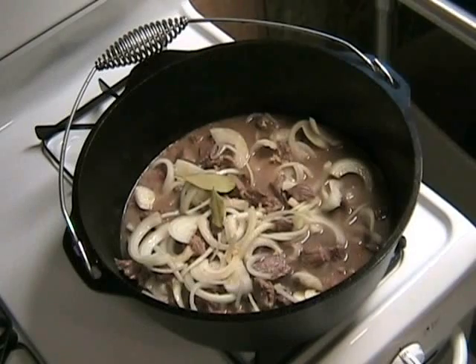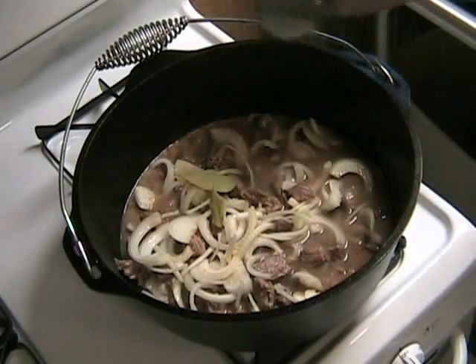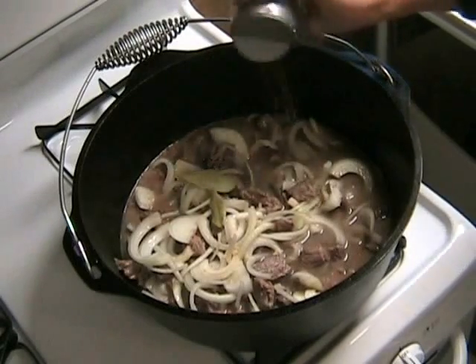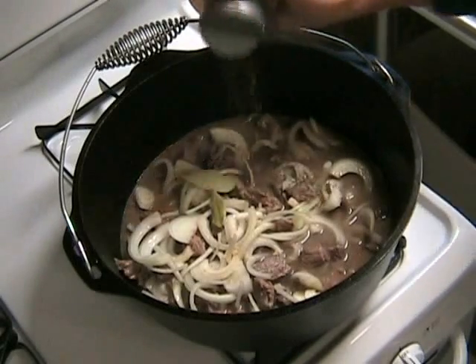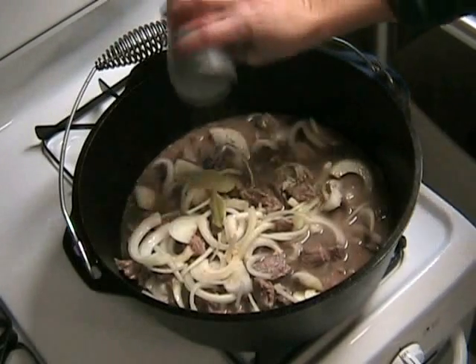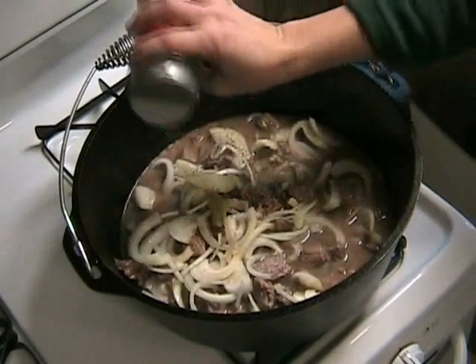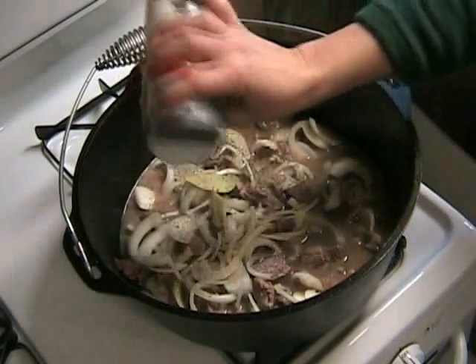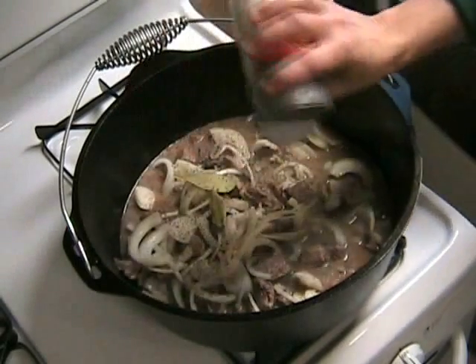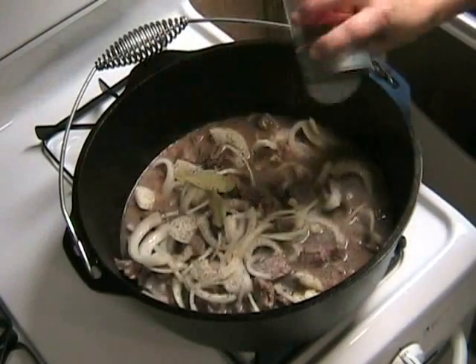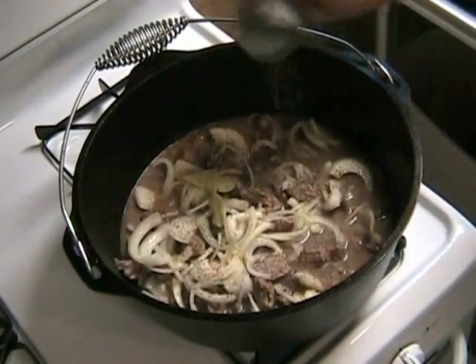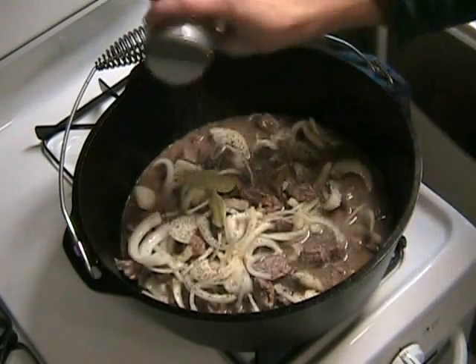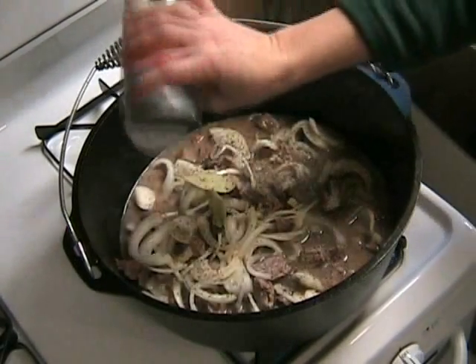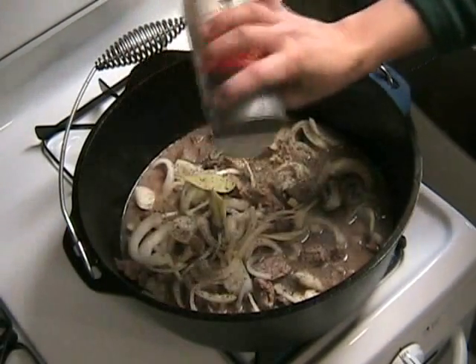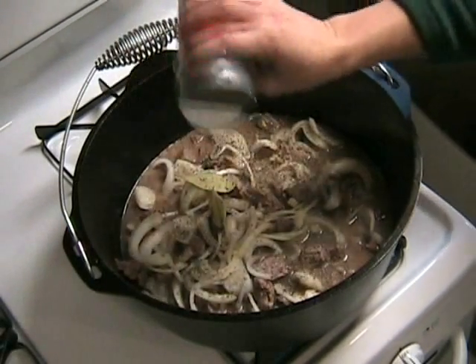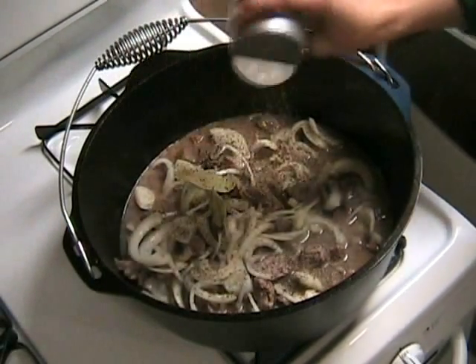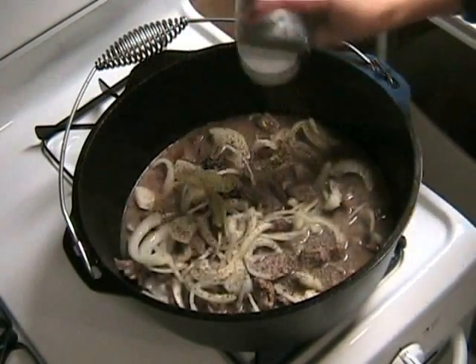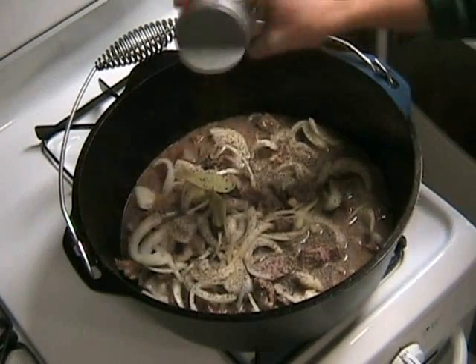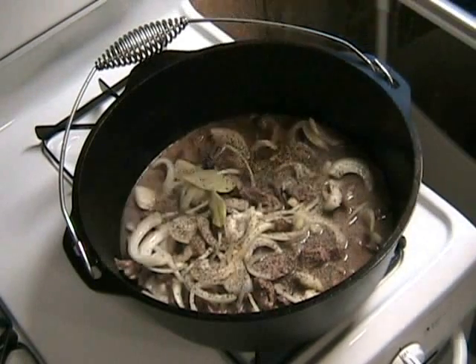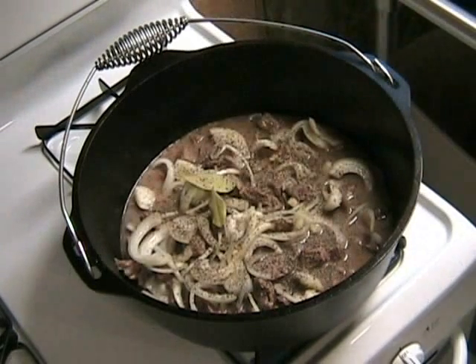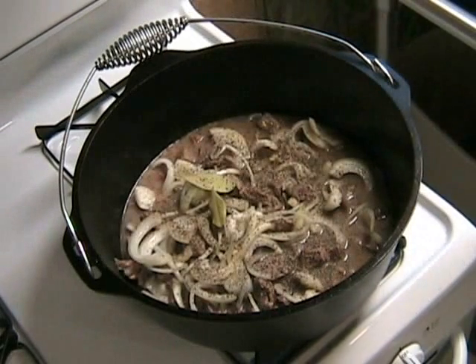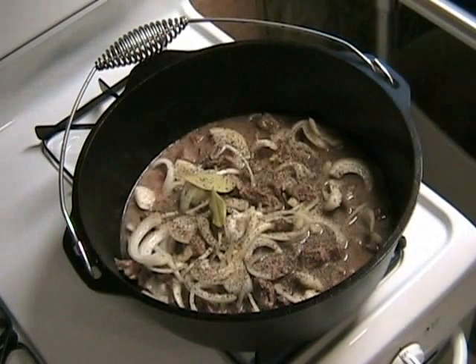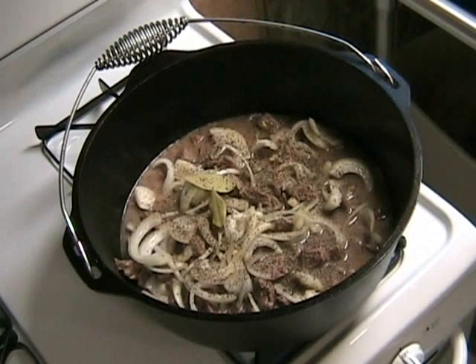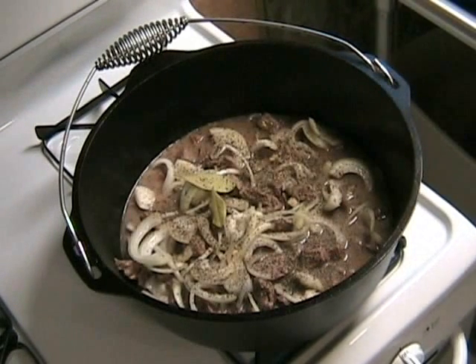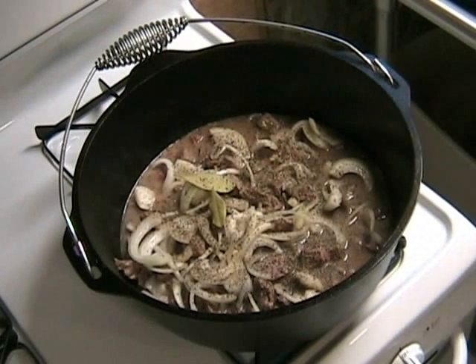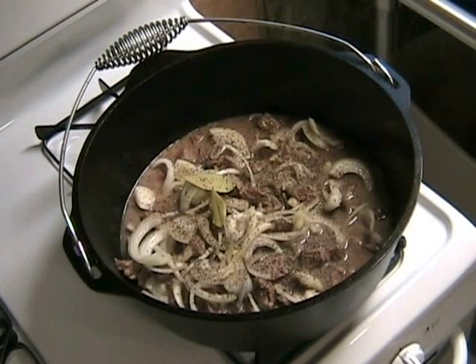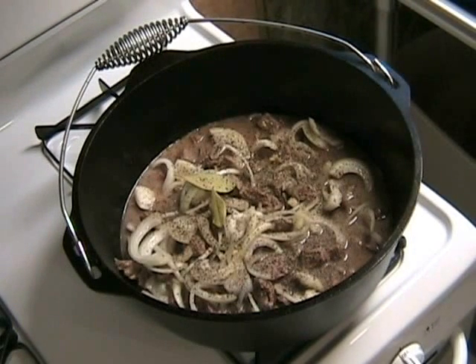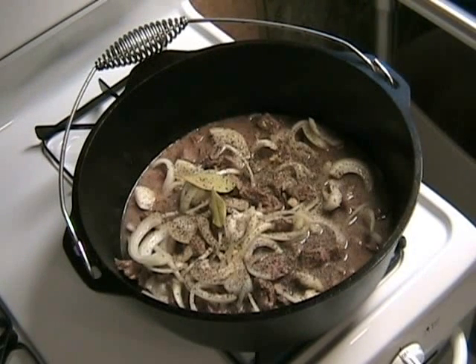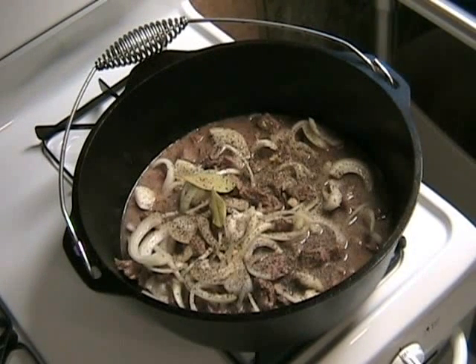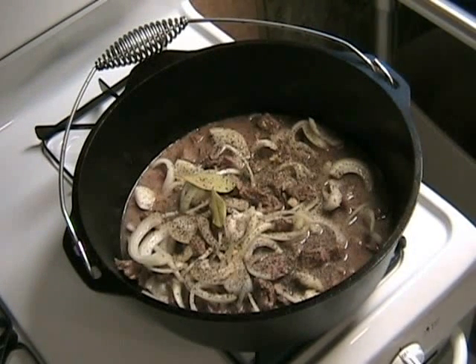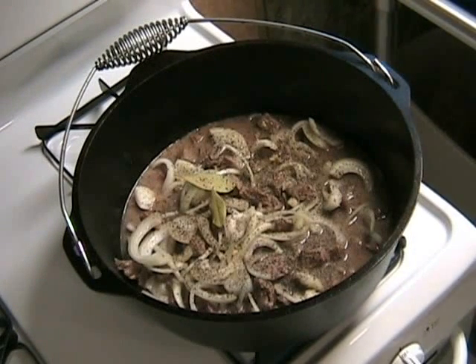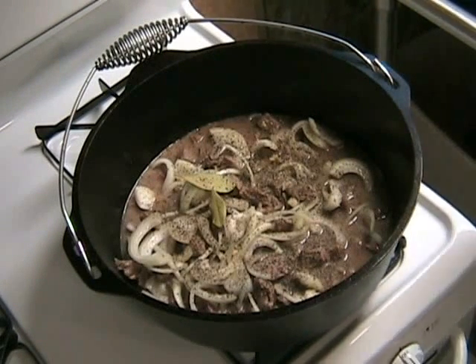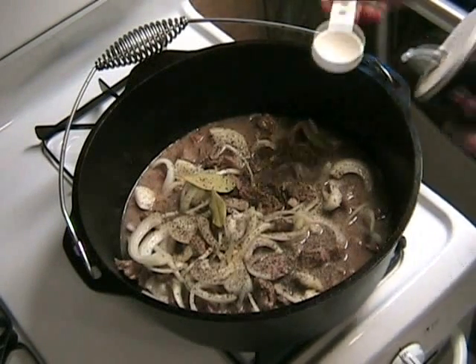If you want to get creative, now's the time to do that. You can add your family's favorite hot sauce. Let's stir that all up and bring it to a boil.